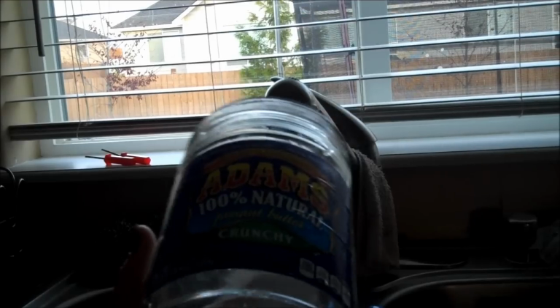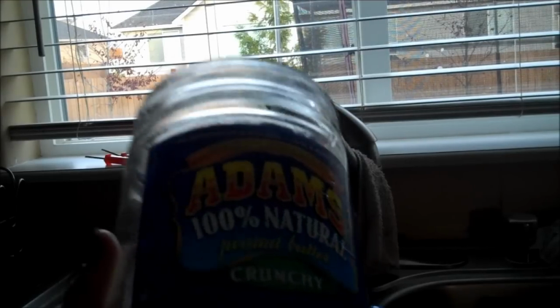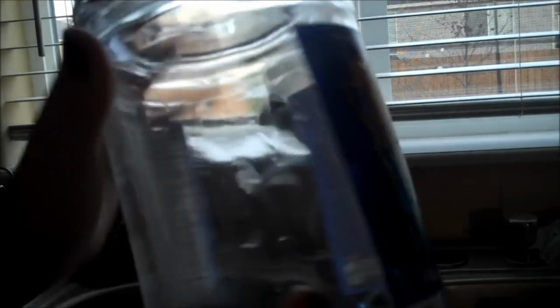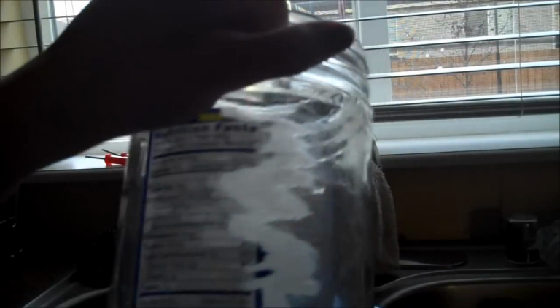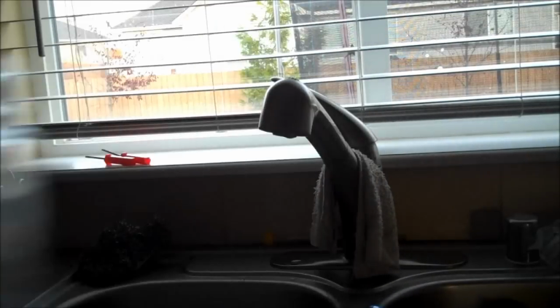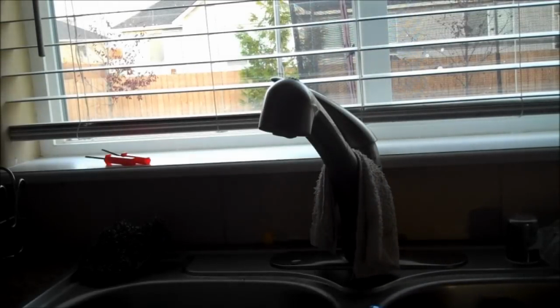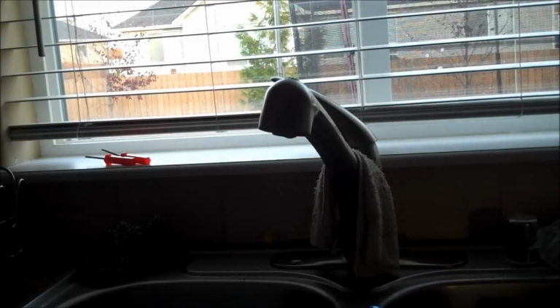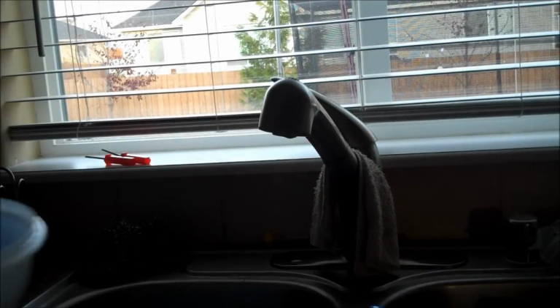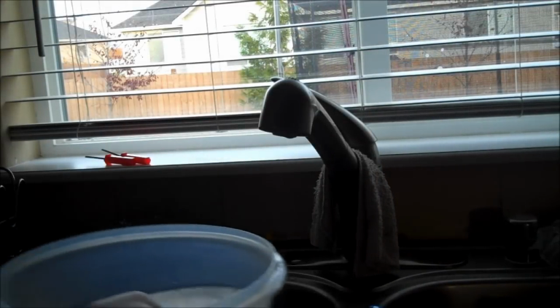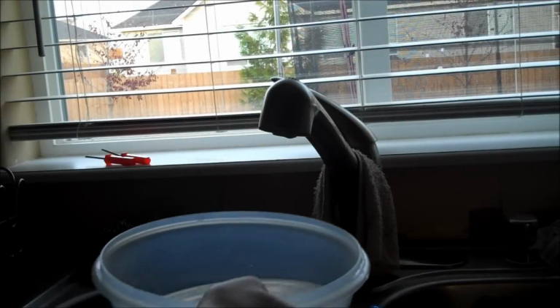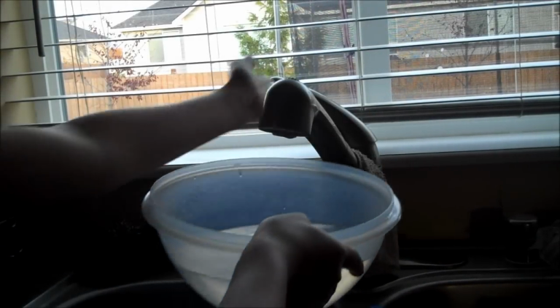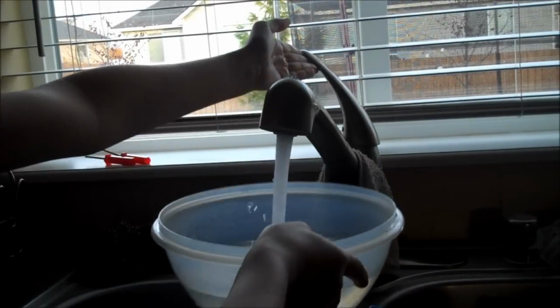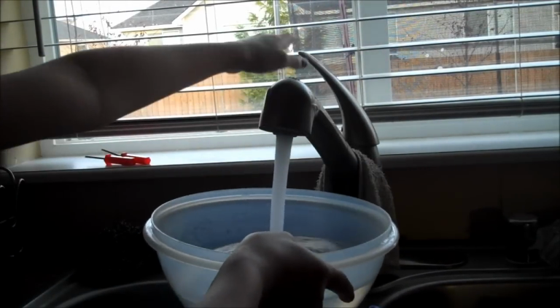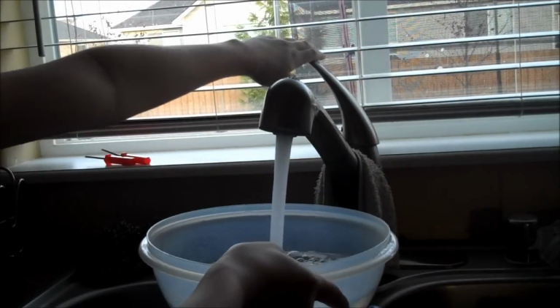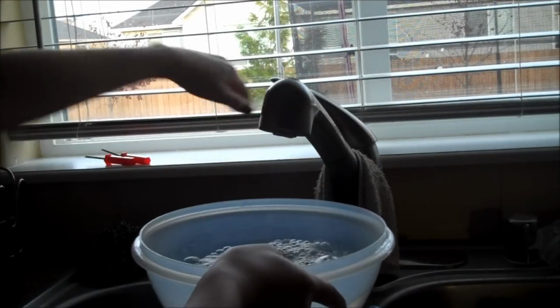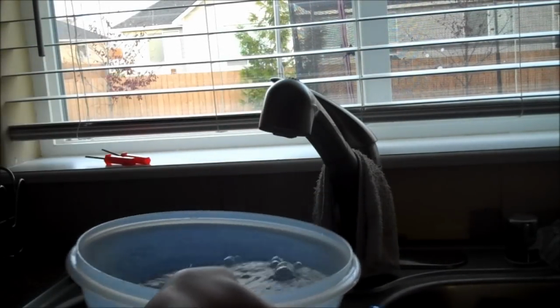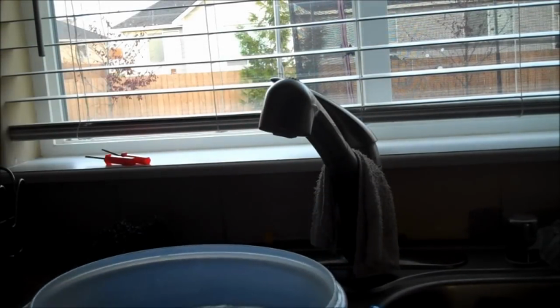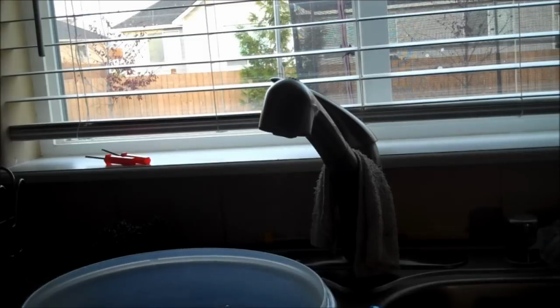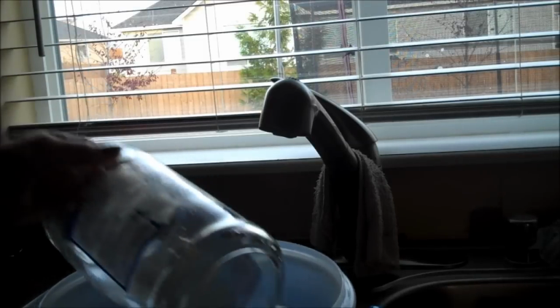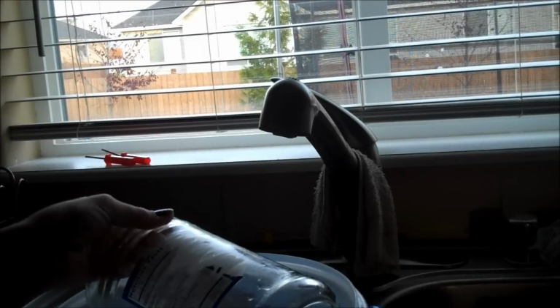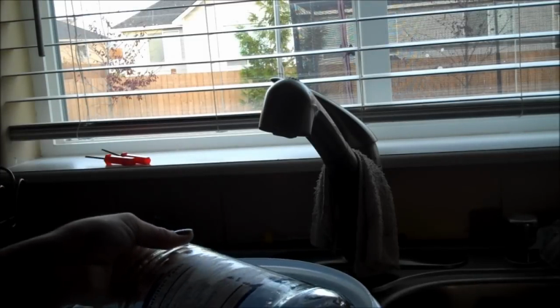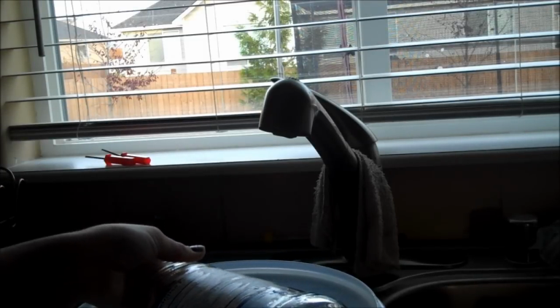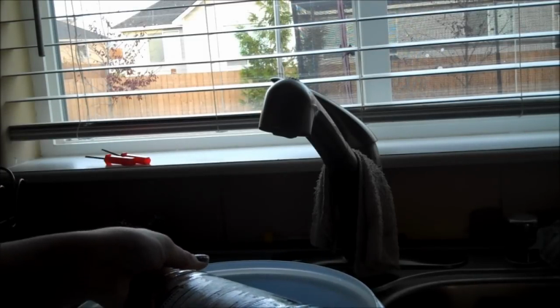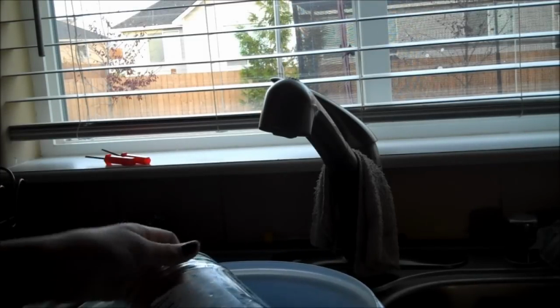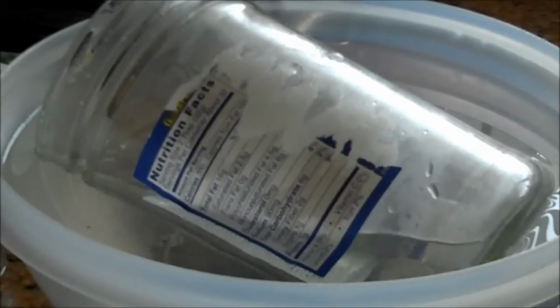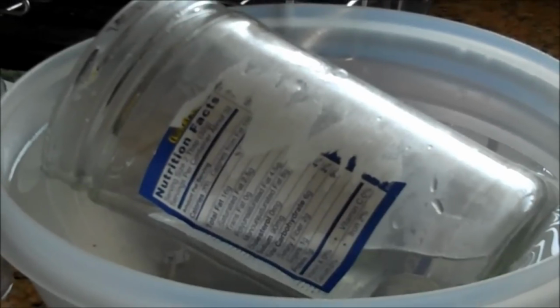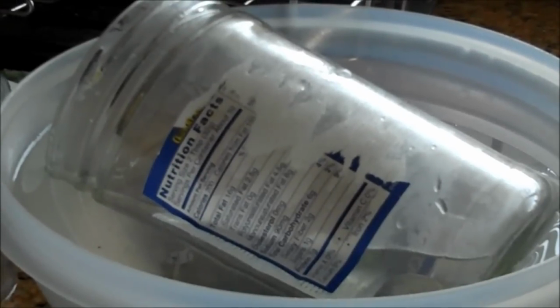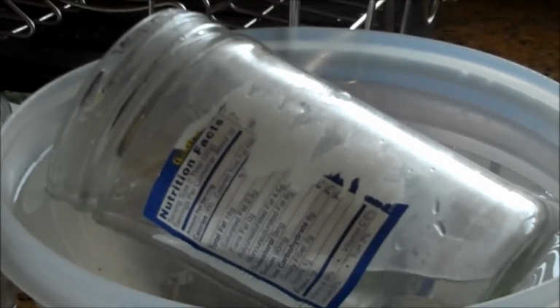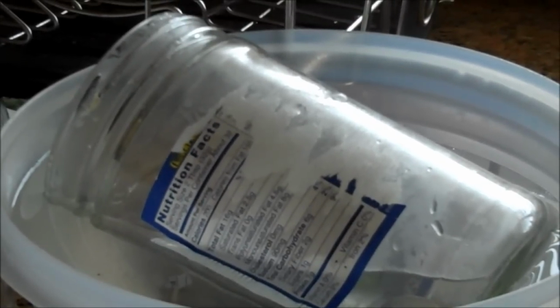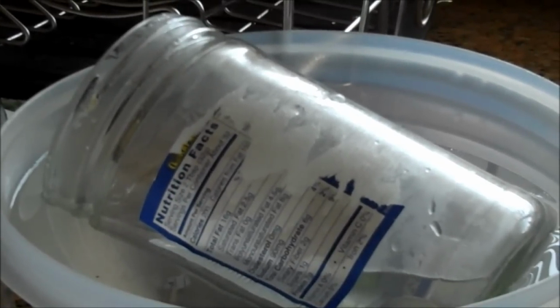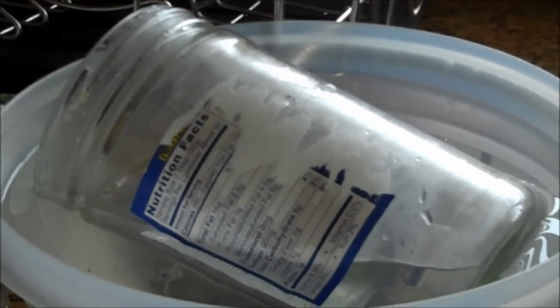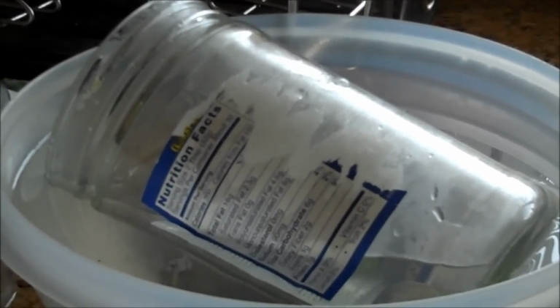If your jar has a label, then take a bucket and fill it with hot water and then place the jar in and let it sit for about 15 minutes. After 15 minutes, you can start scraping off the label.